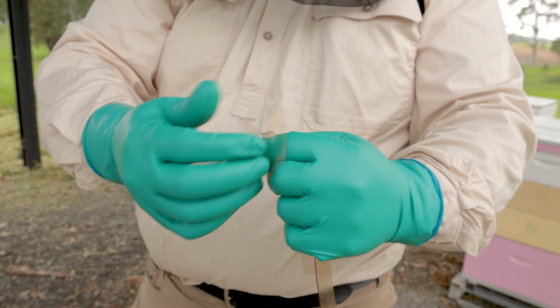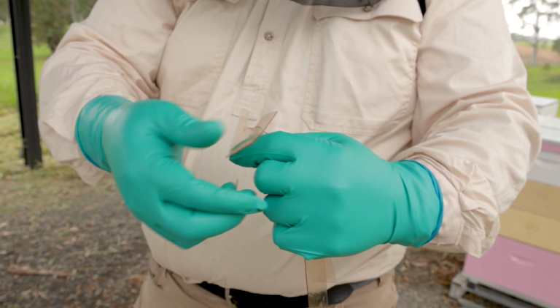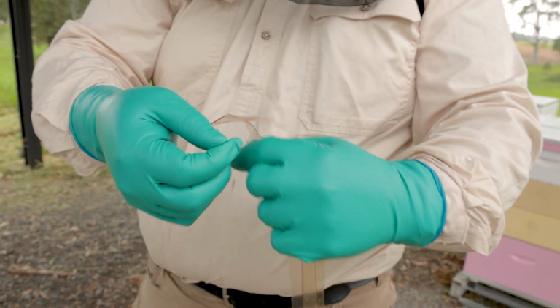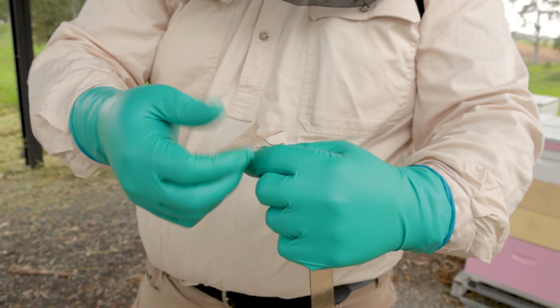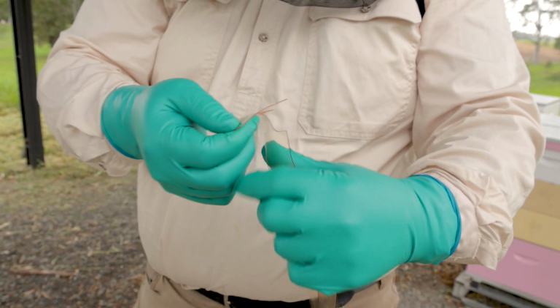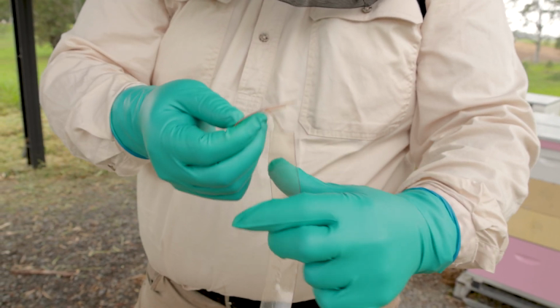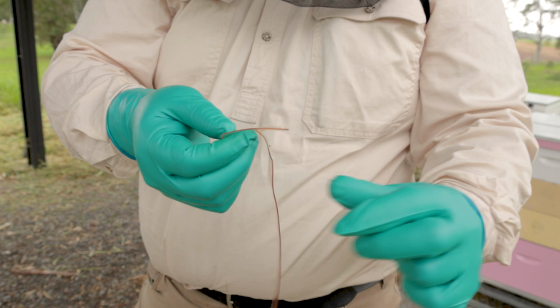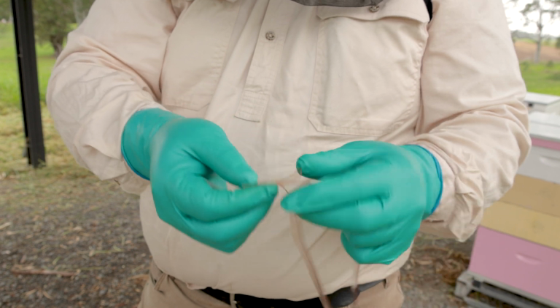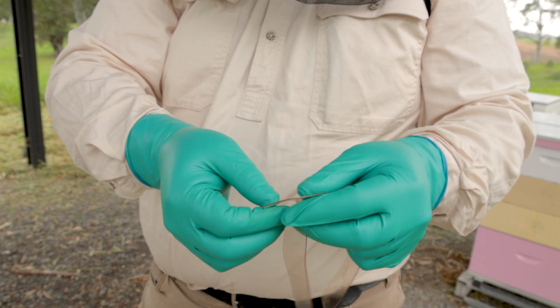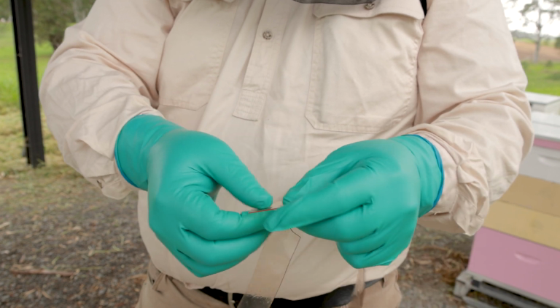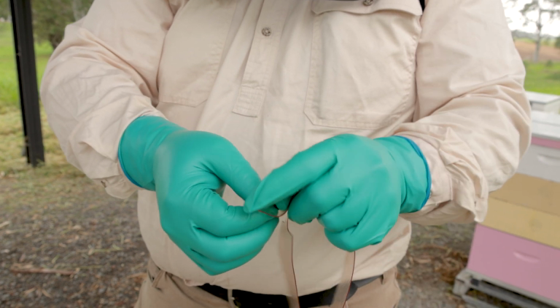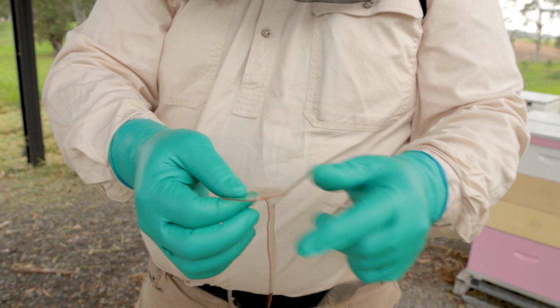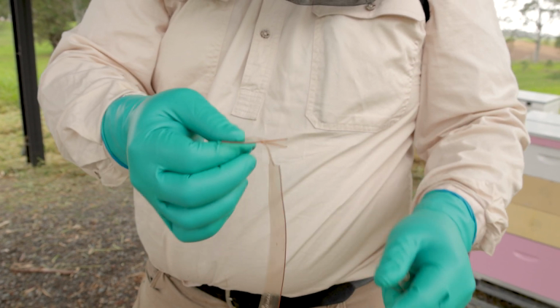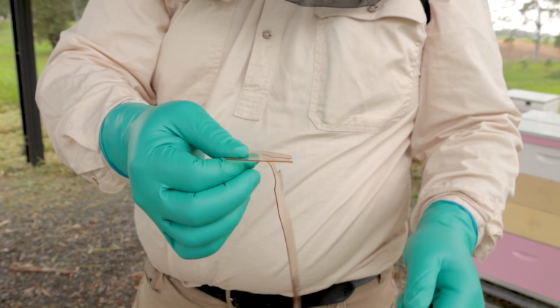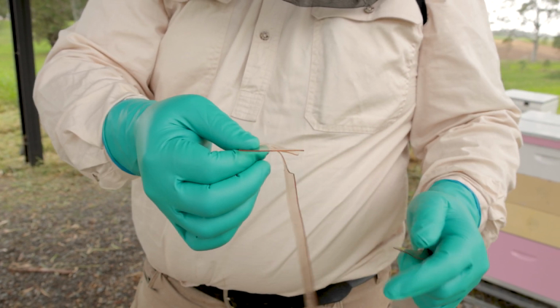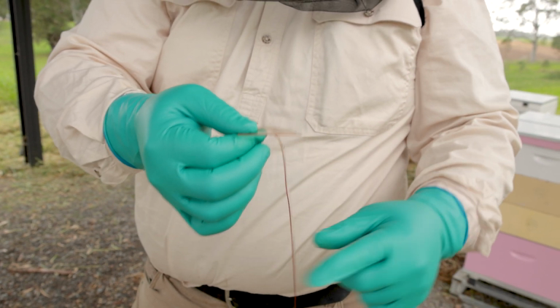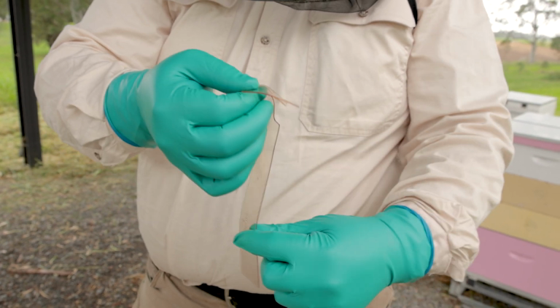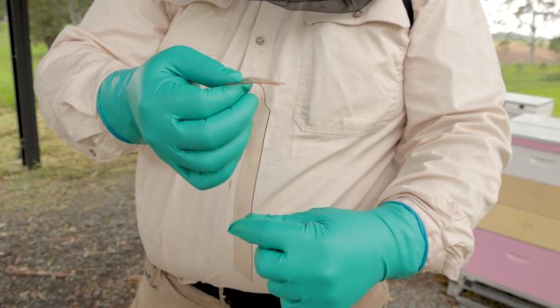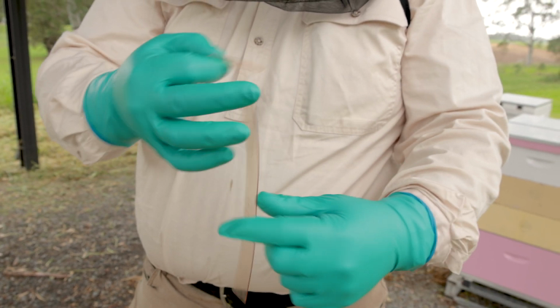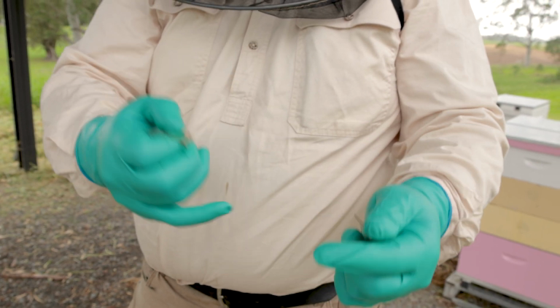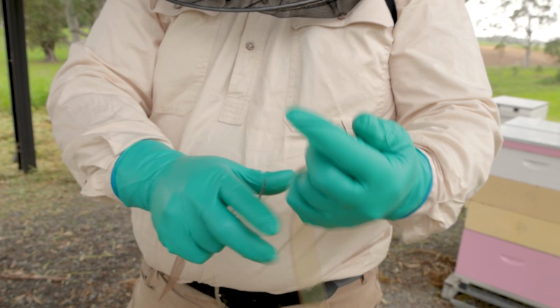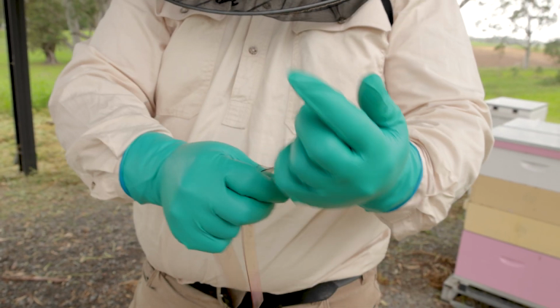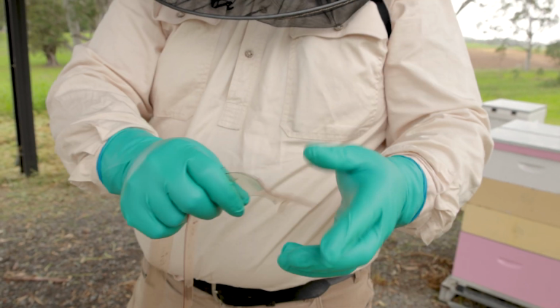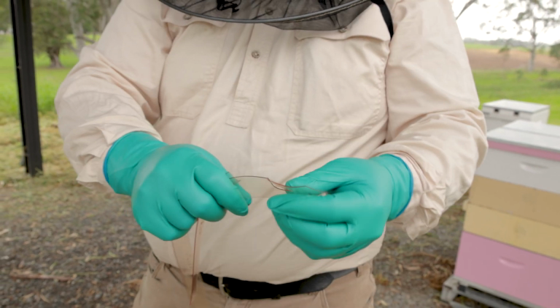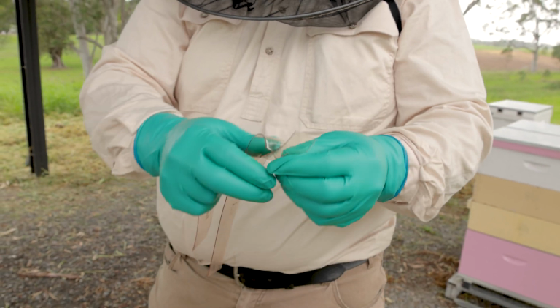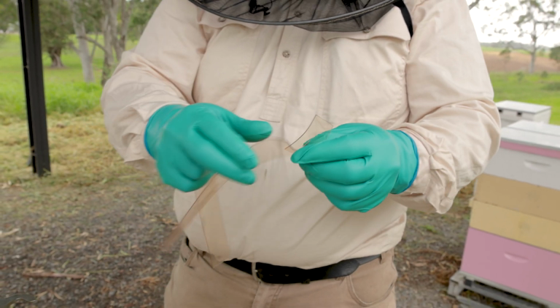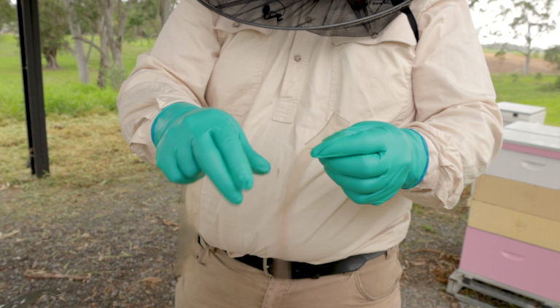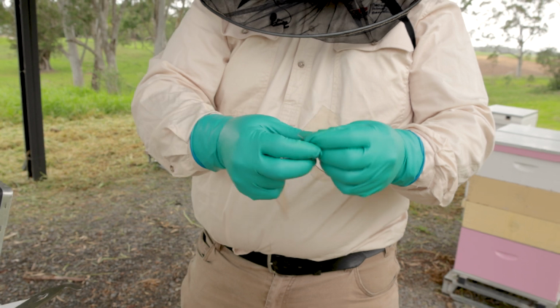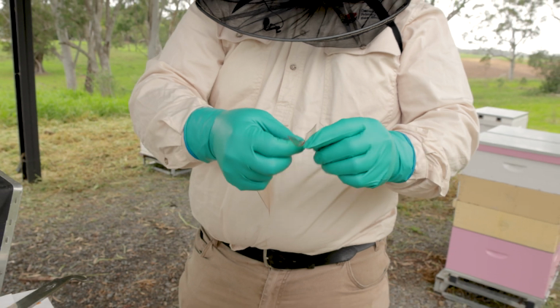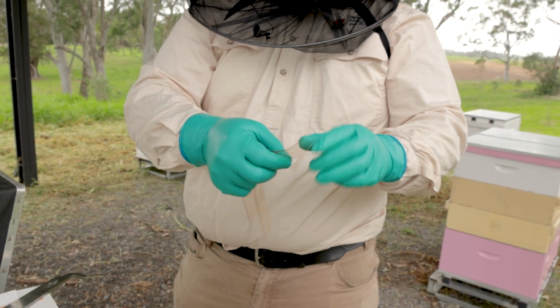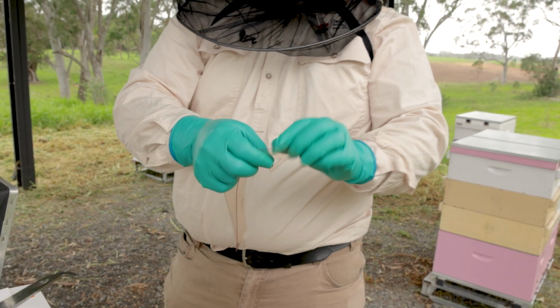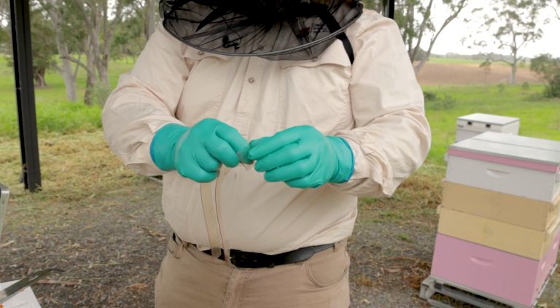This is the top half of the tabs — these little tangs that you separate as well — and they go on the top bar of your brood frames like so. The bees will come into direct contact with that active ingredient.